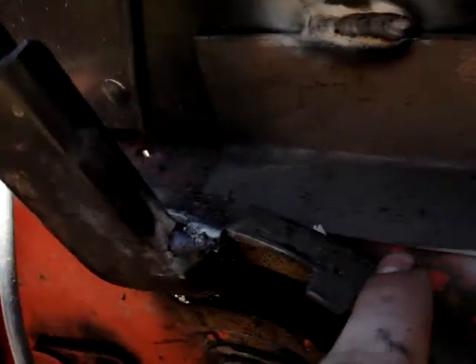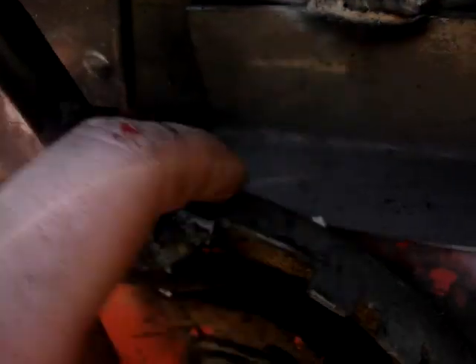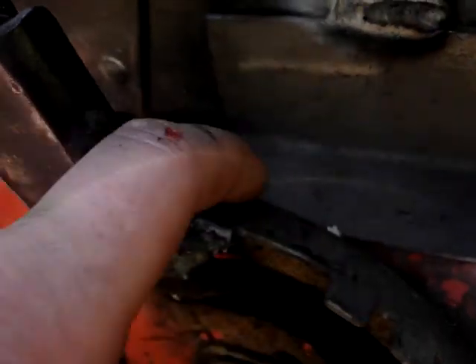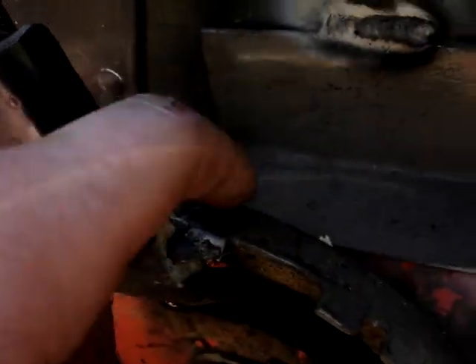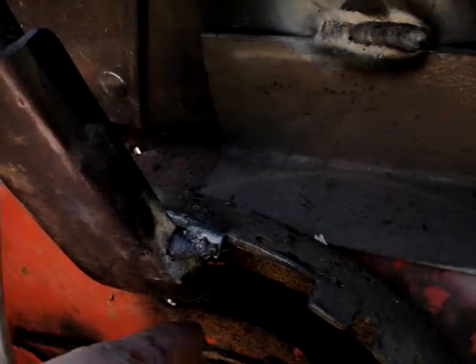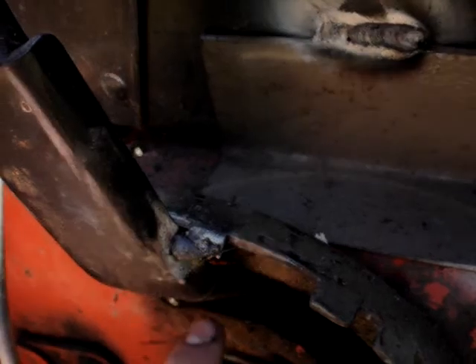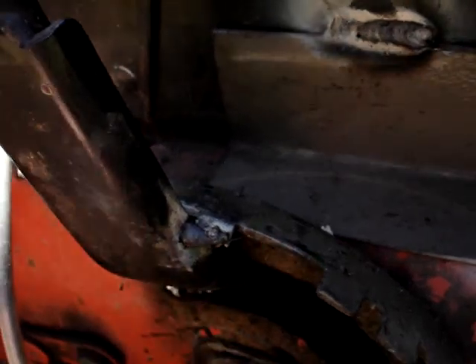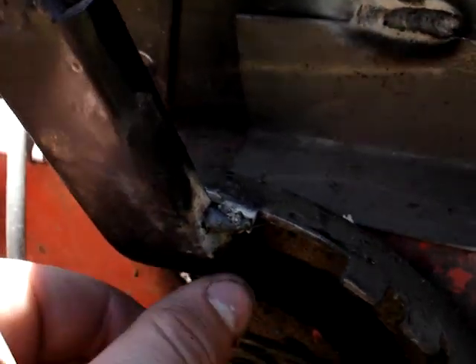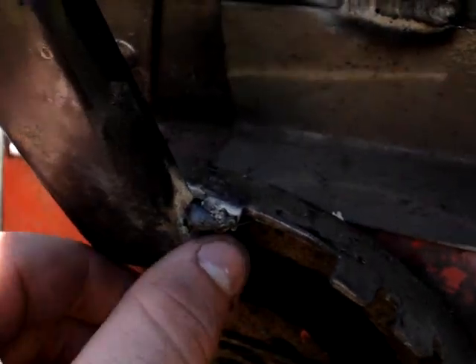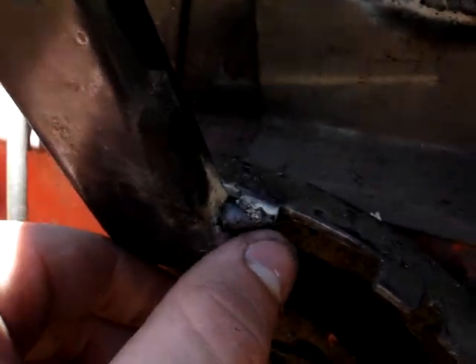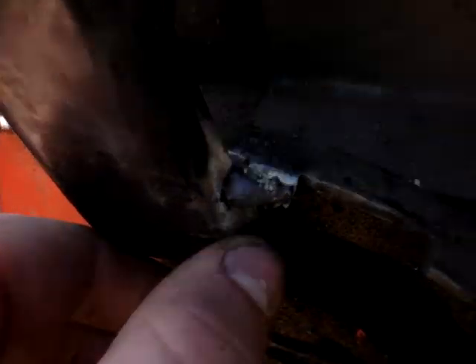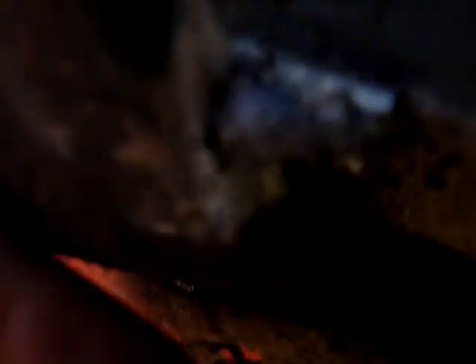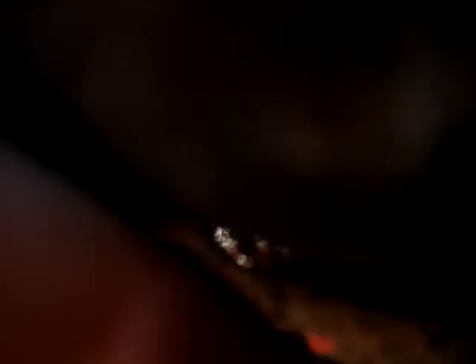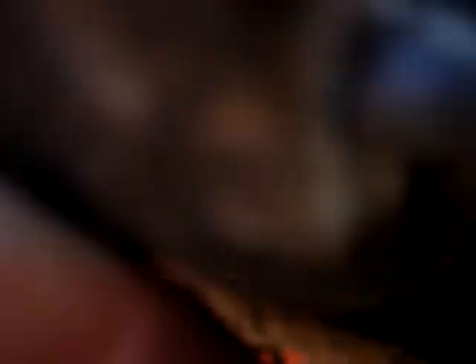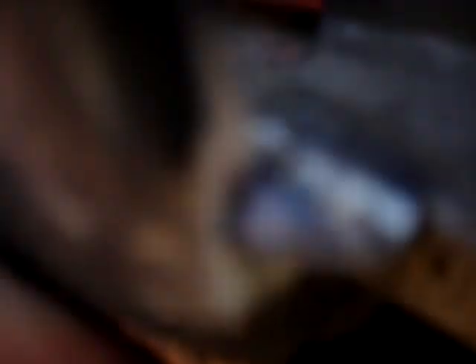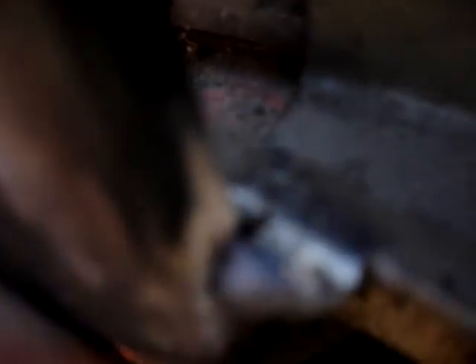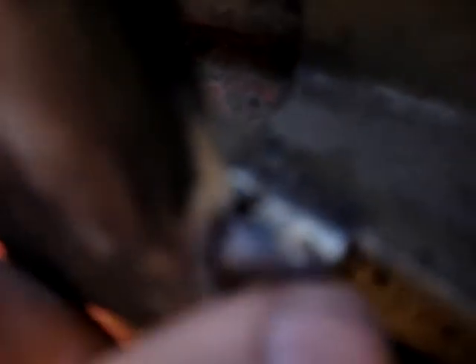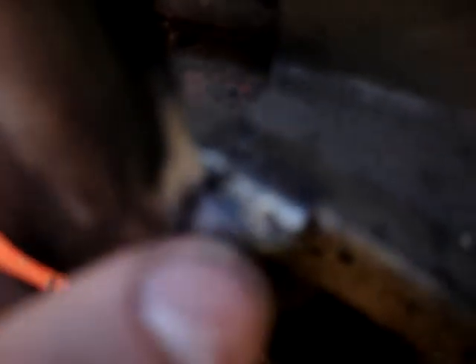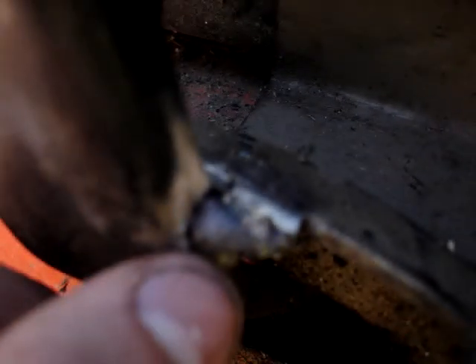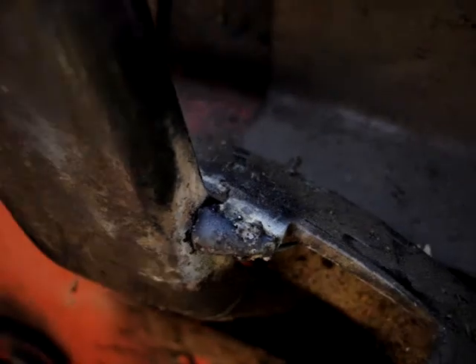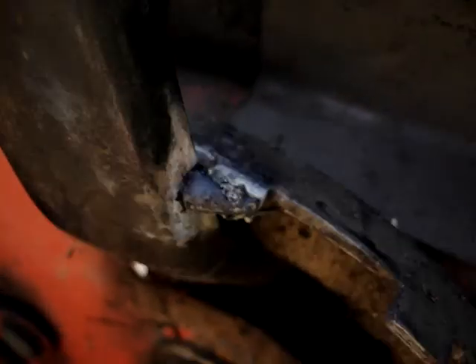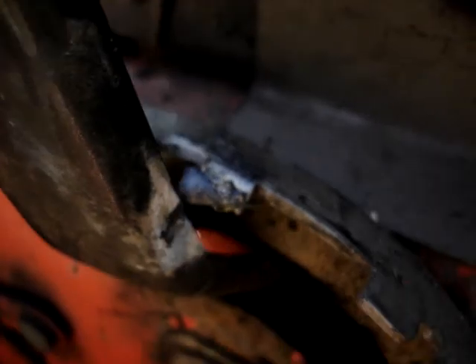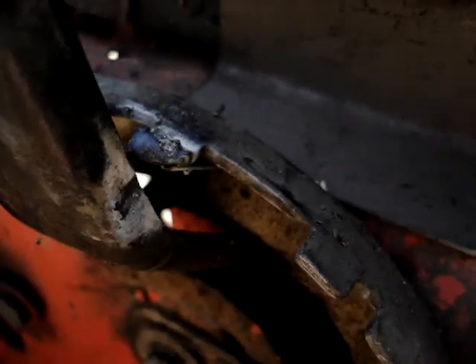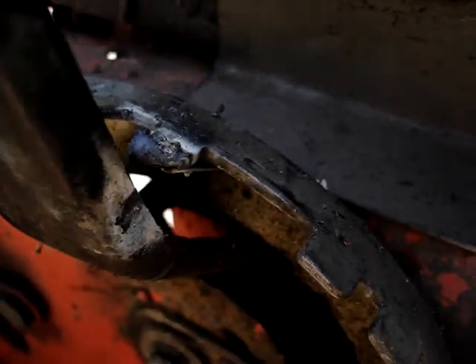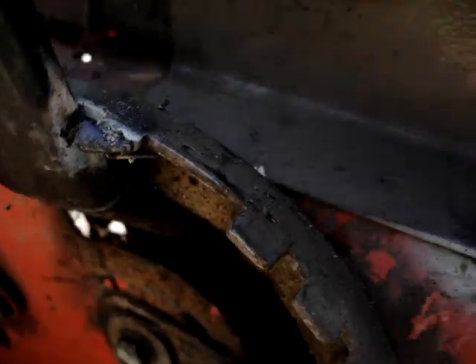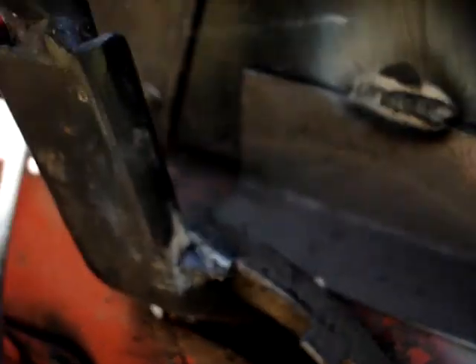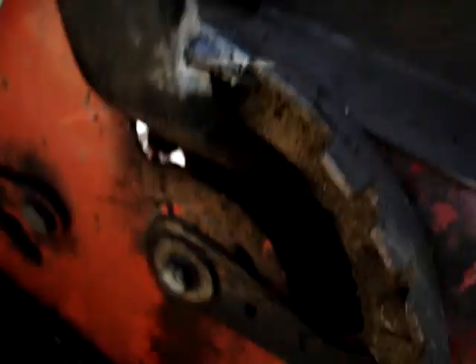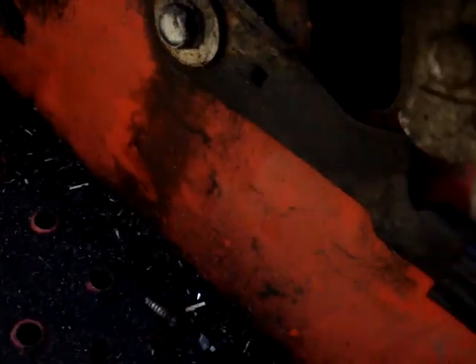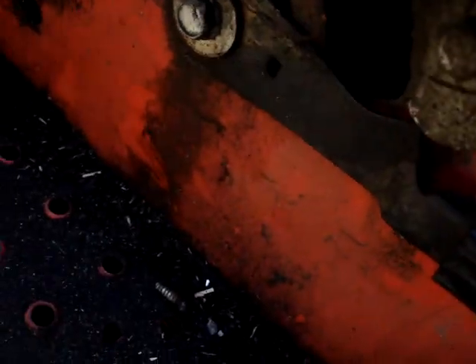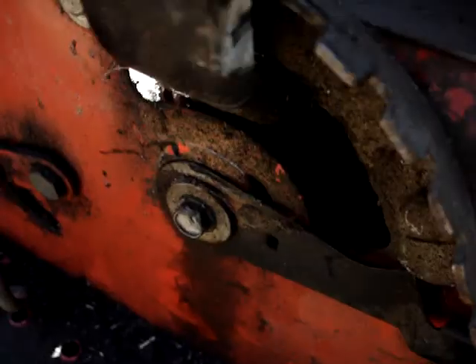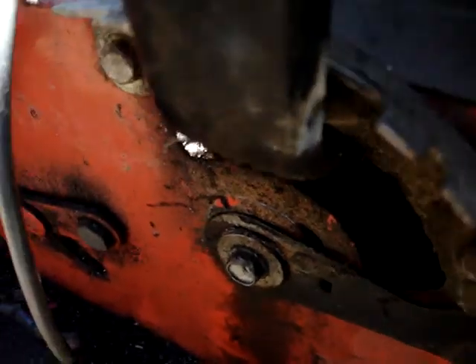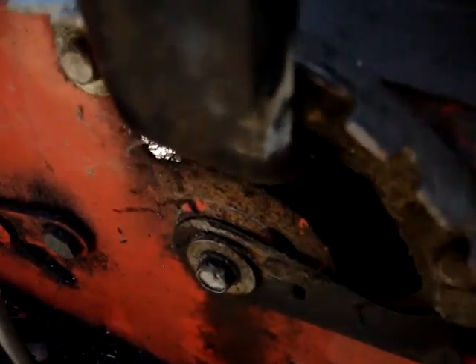Couldn't get the other one because it's behind this, and this kept kicking the gauge. So I welded a little piece out of there, so that fixes it.